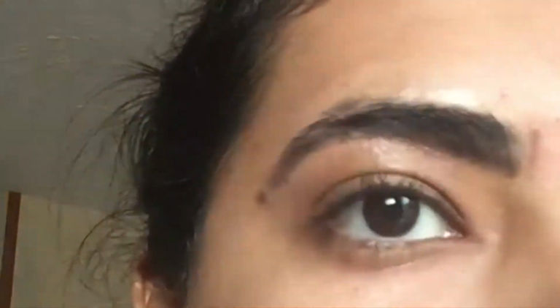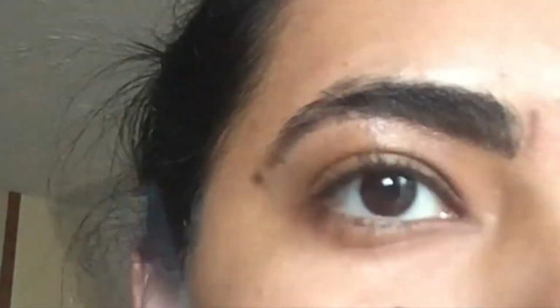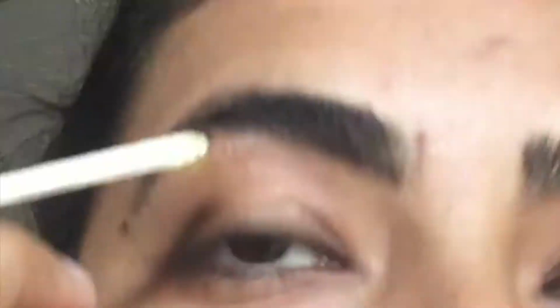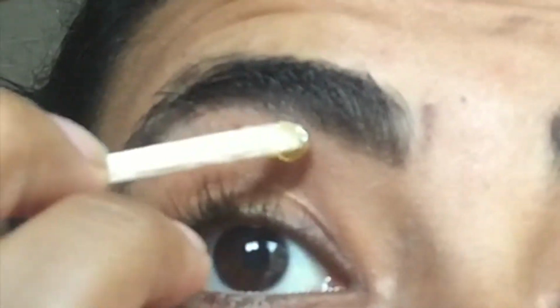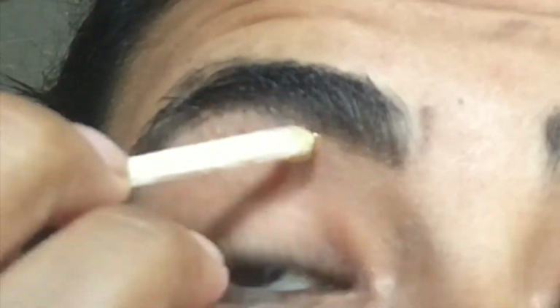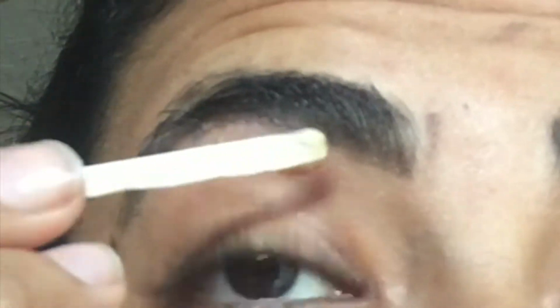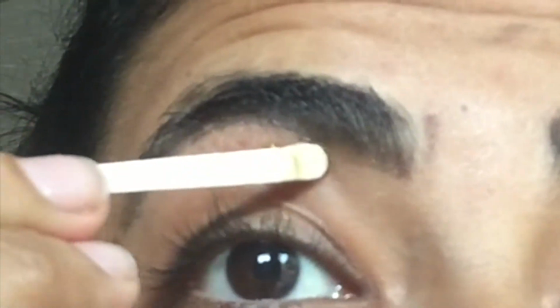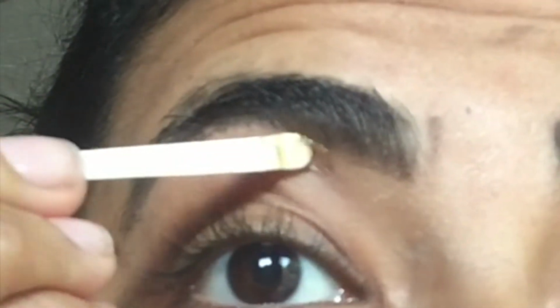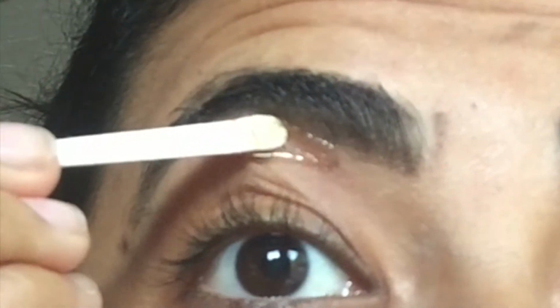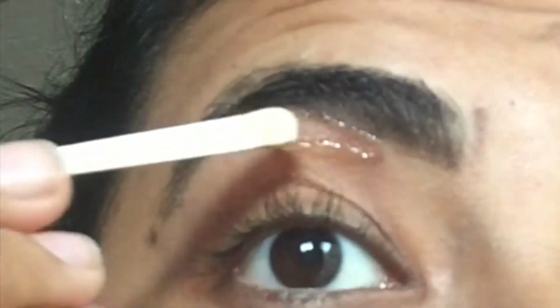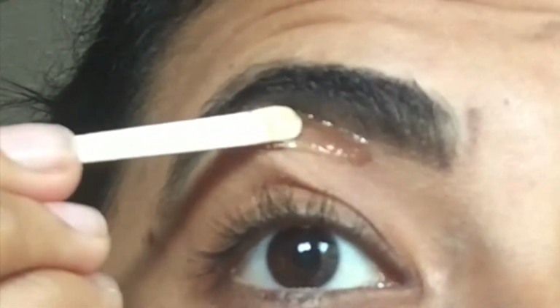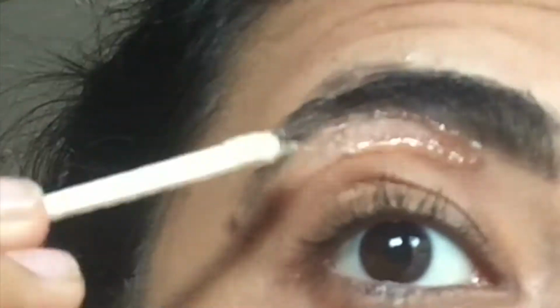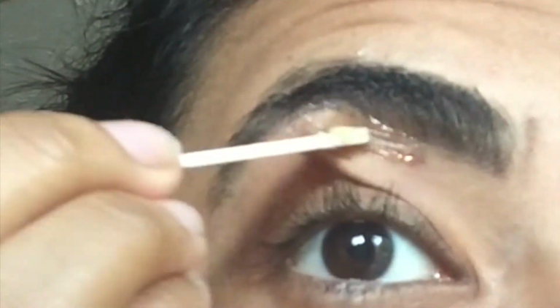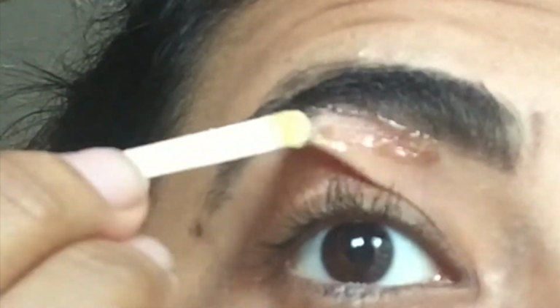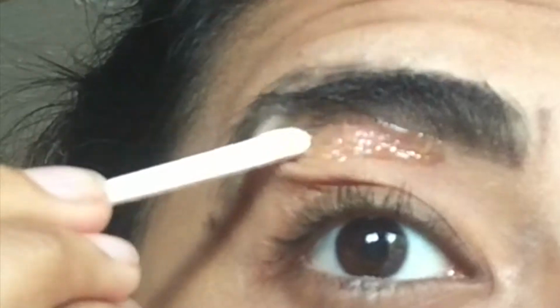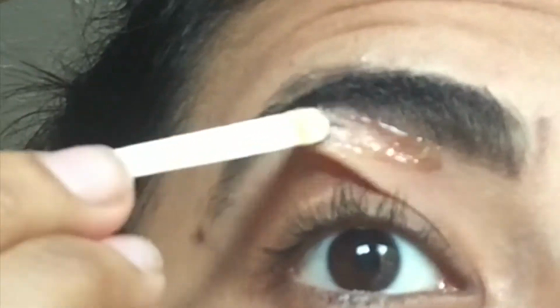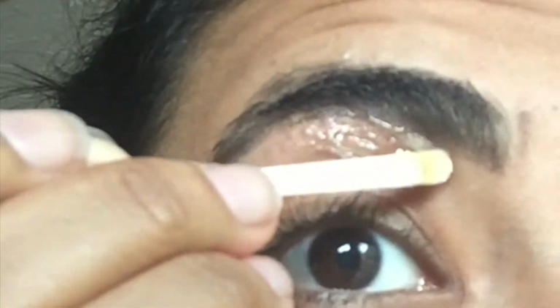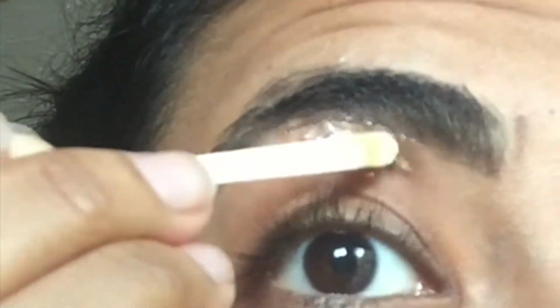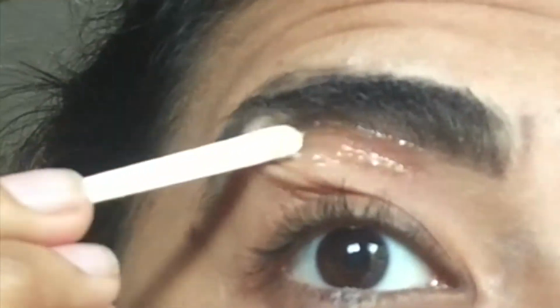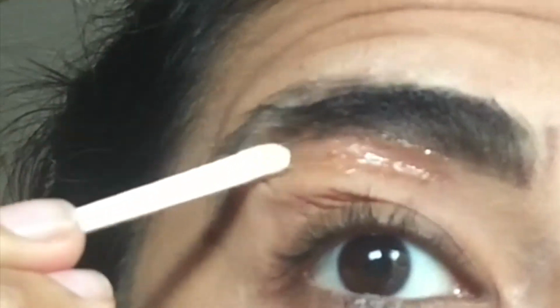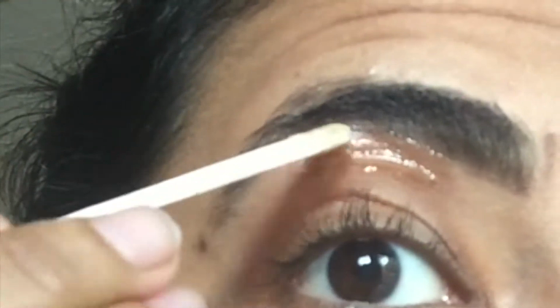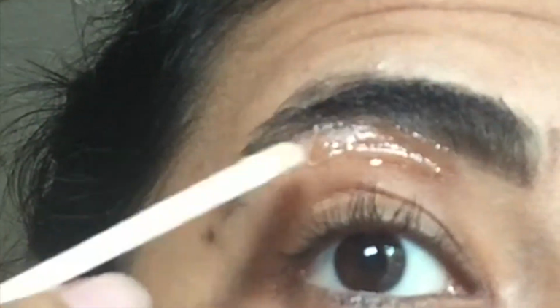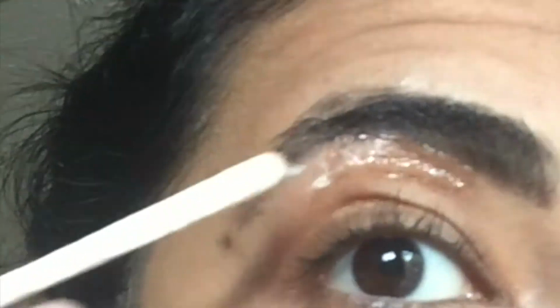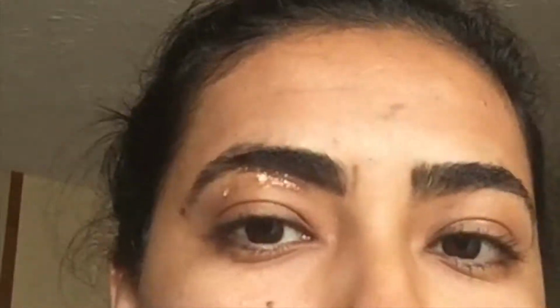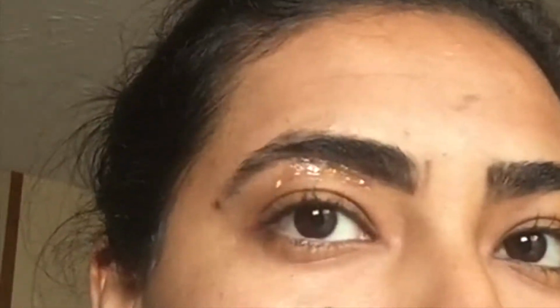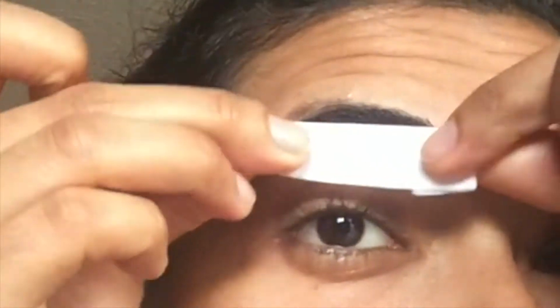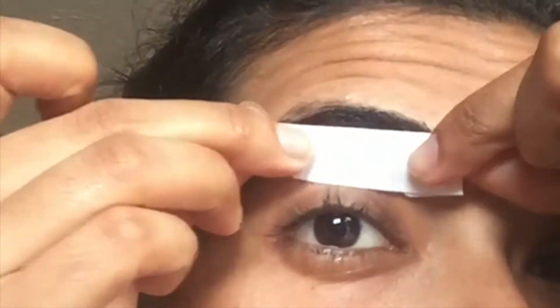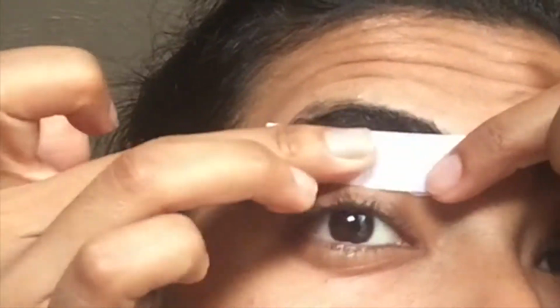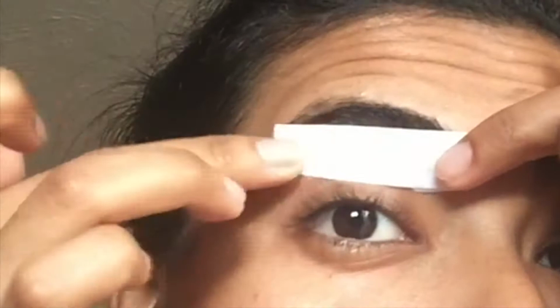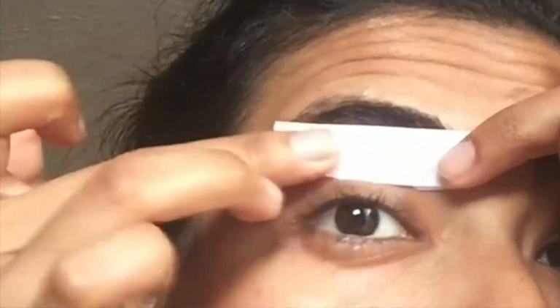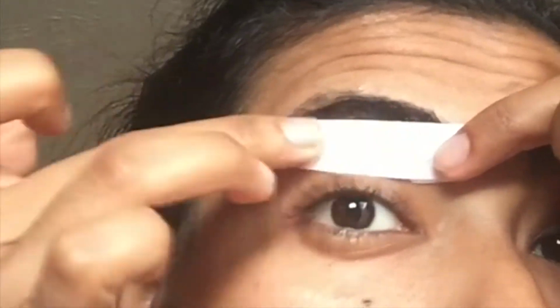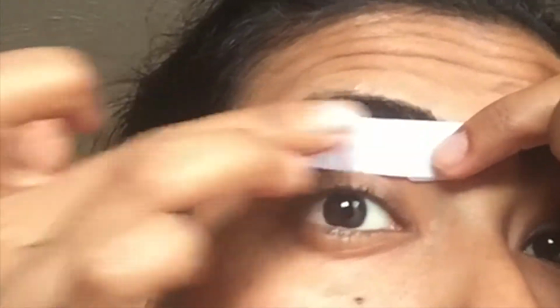Next, I'm just applying the wax — pretty much only going to apply the wax where I did not color in my brow. Then I'm just going to go ahead and rub that wax strip and remove it.